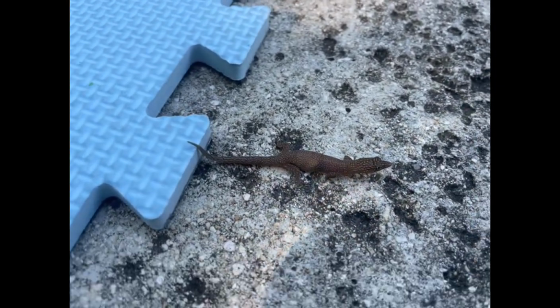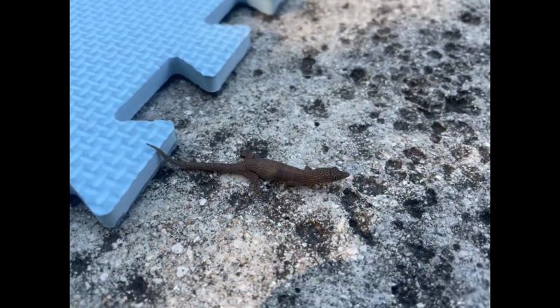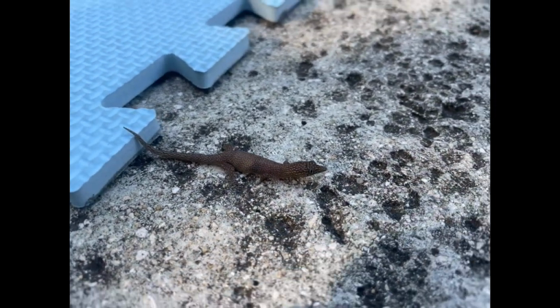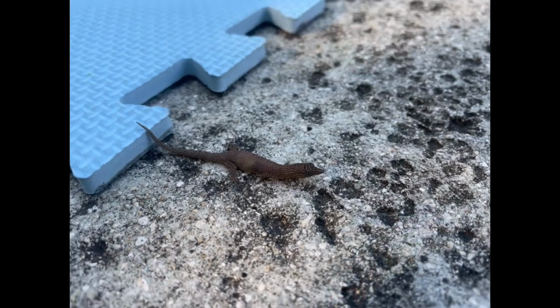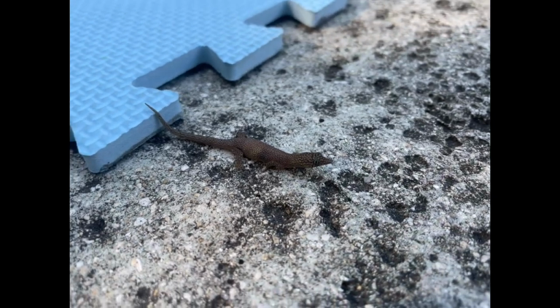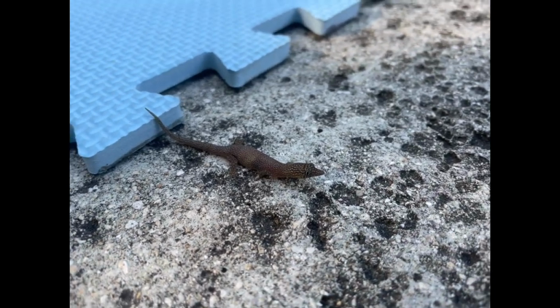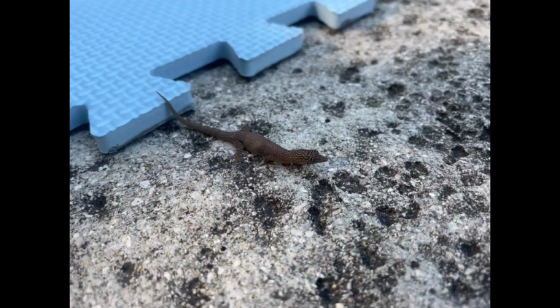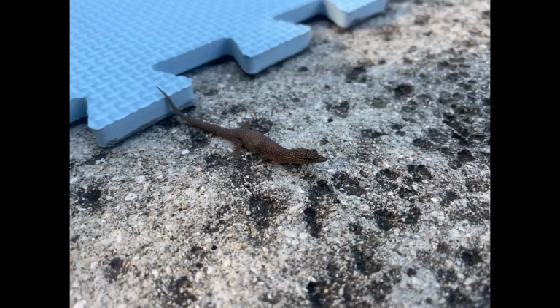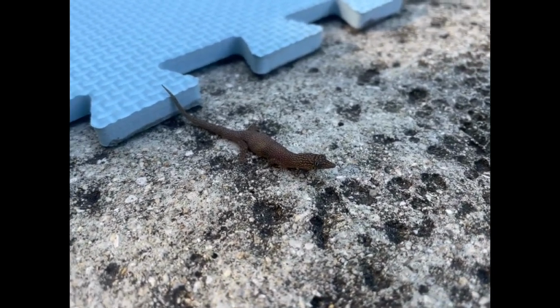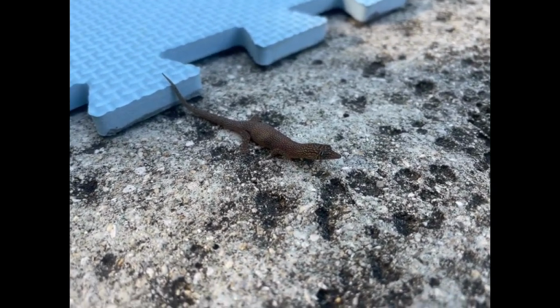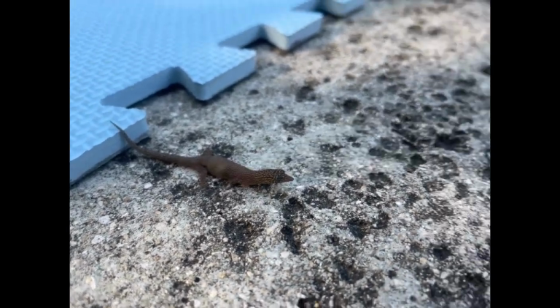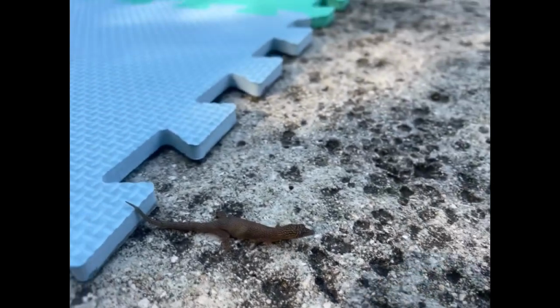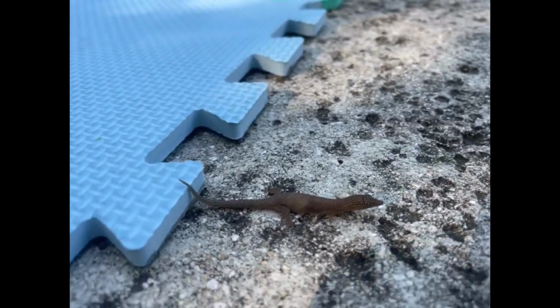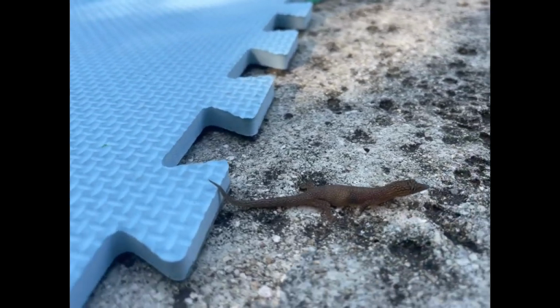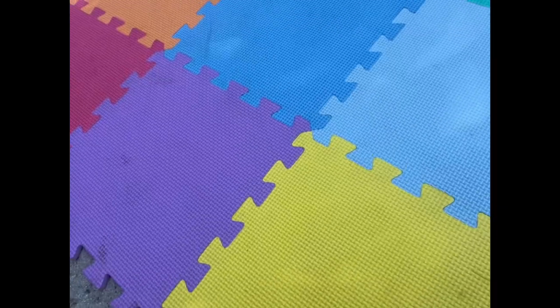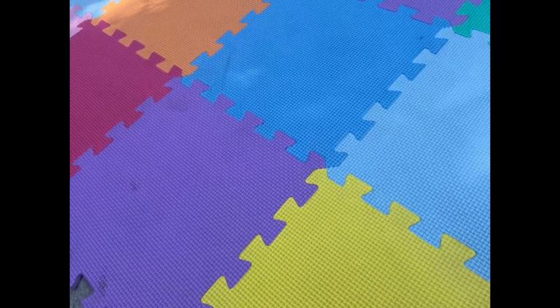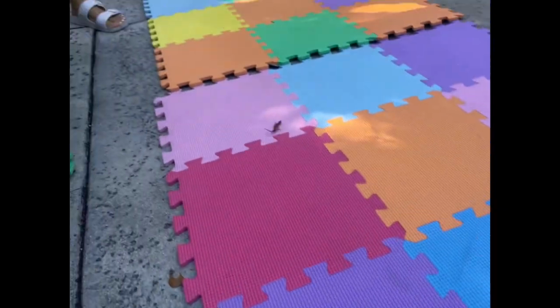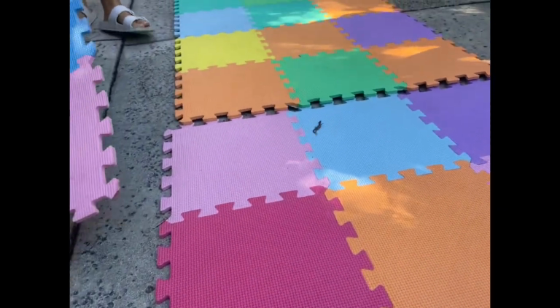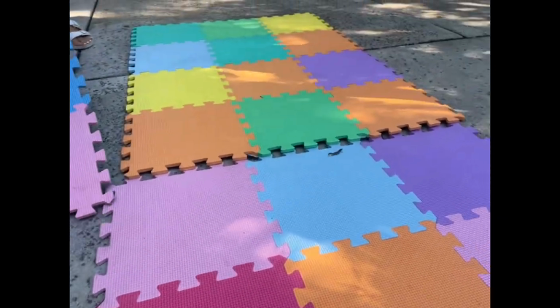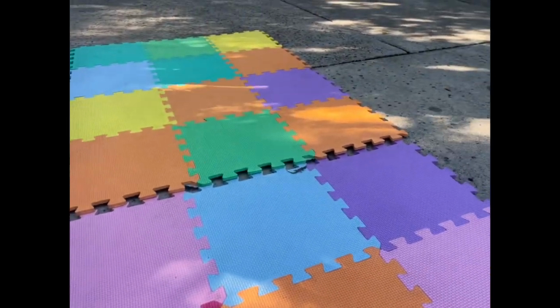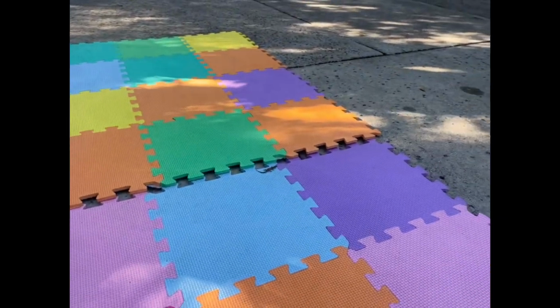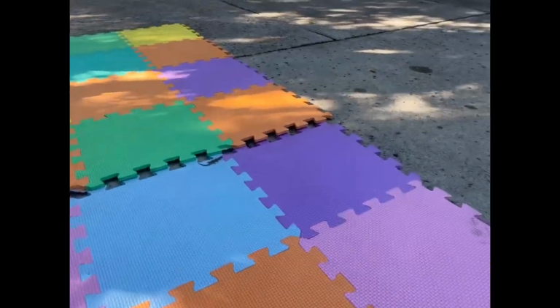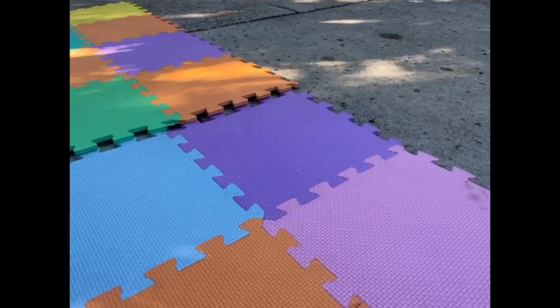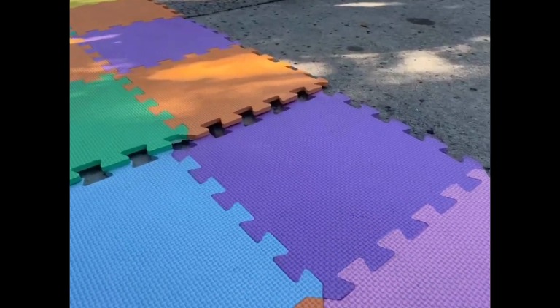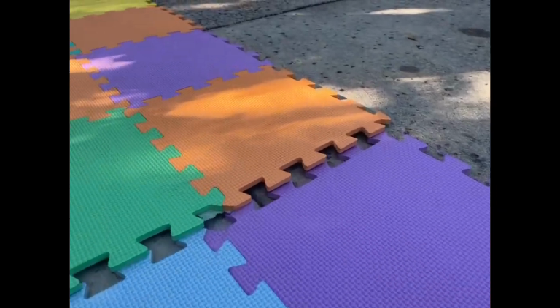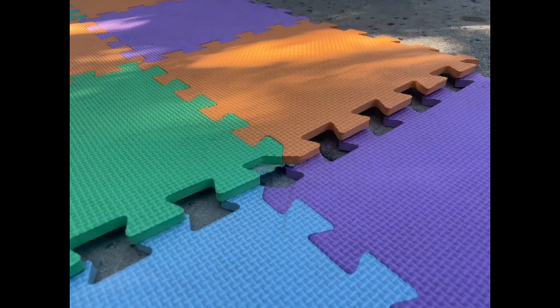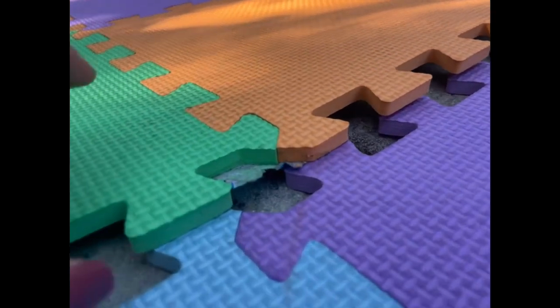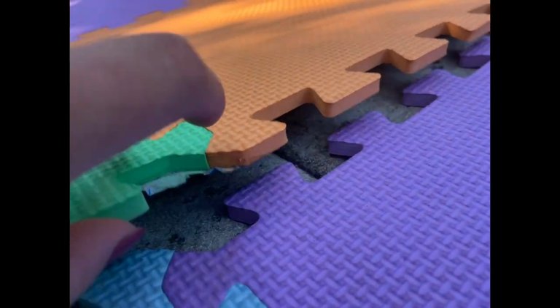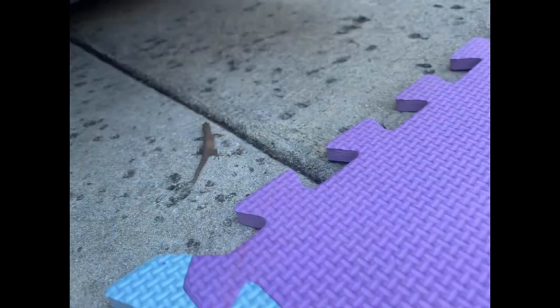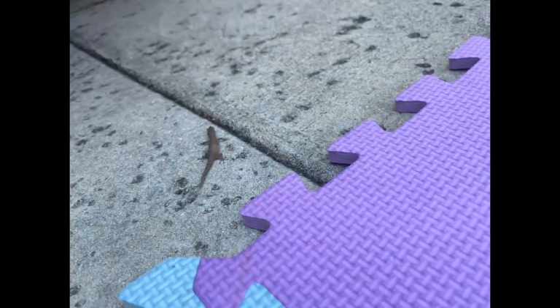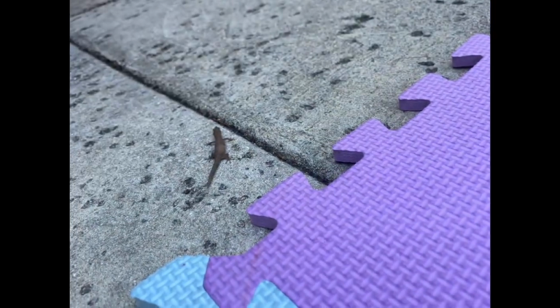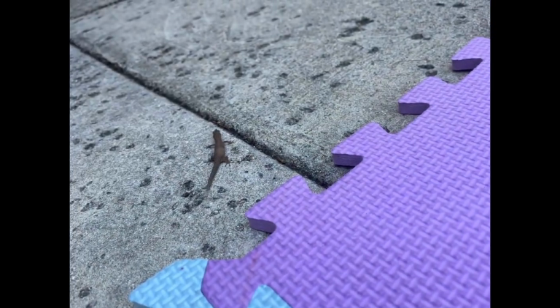In this case, we found one under our mats. They tend to climb more than other dwarf geckos and can often be found clinging to walls because of the little hairs that they have on their feet, which help them walk using Van der Waals forces.